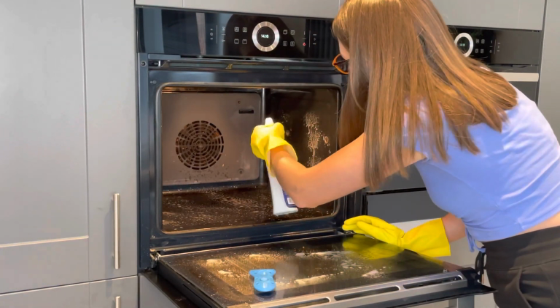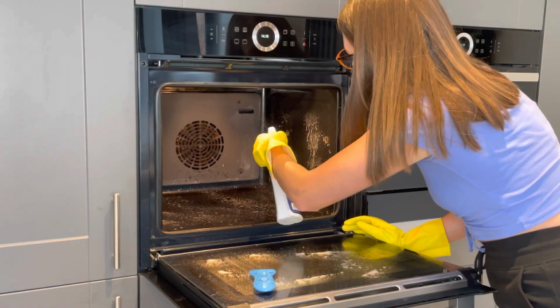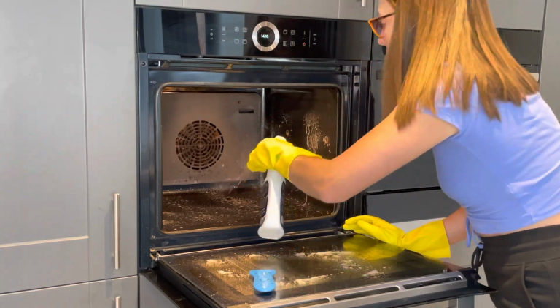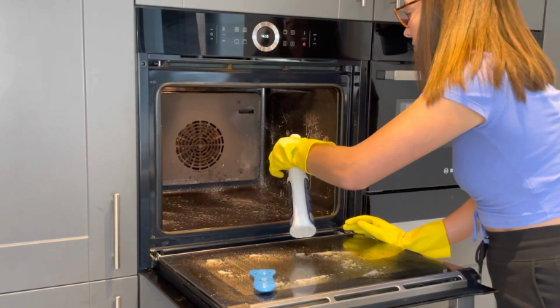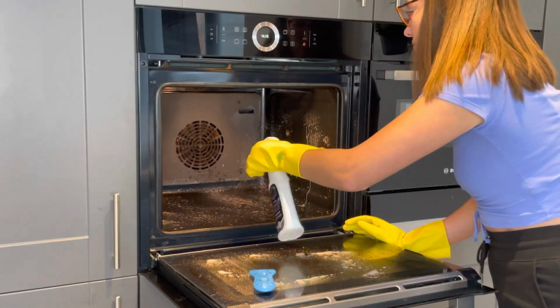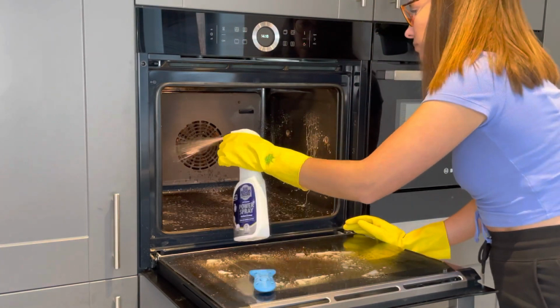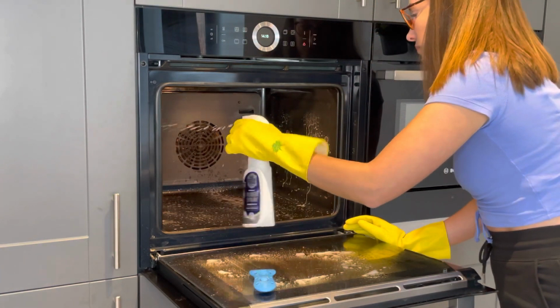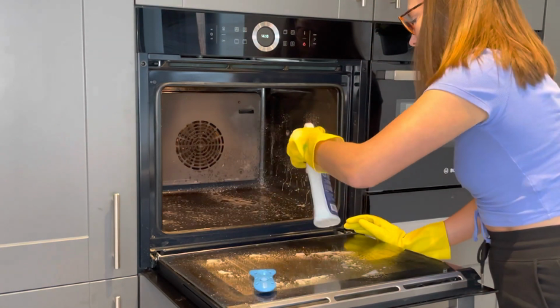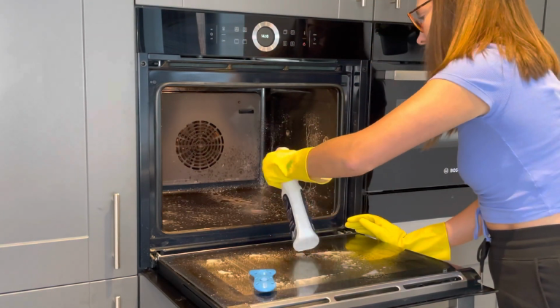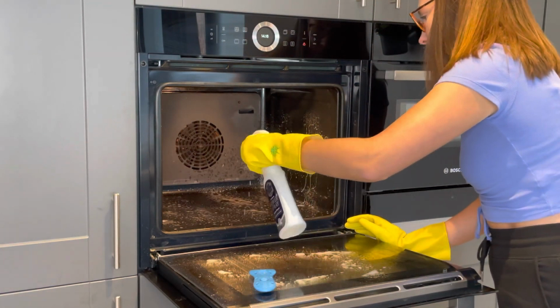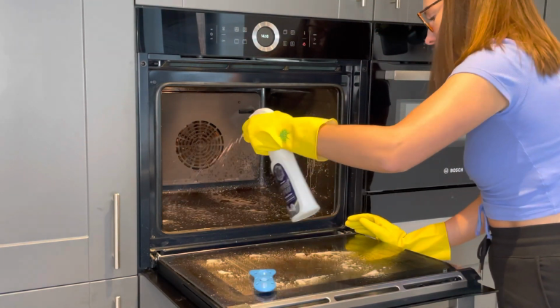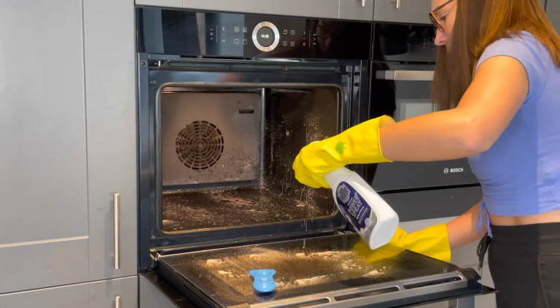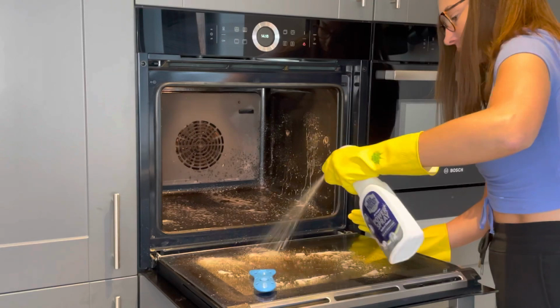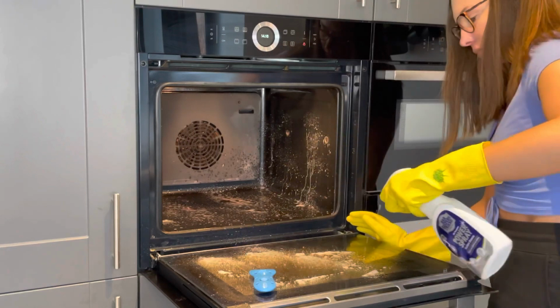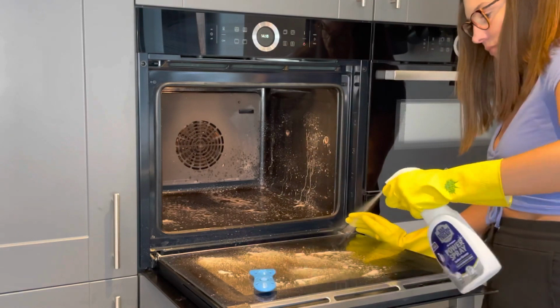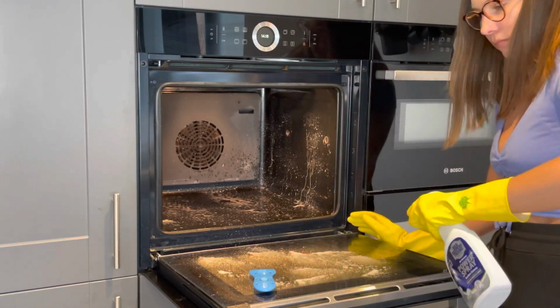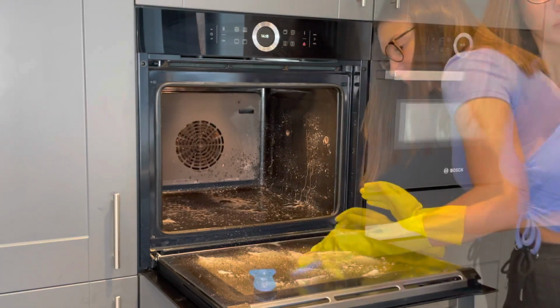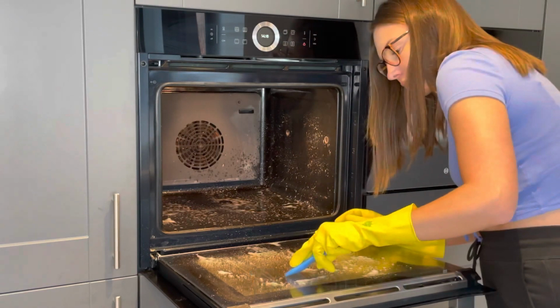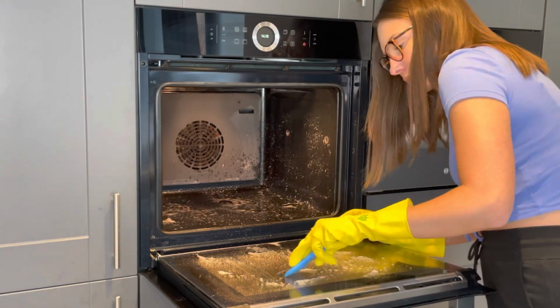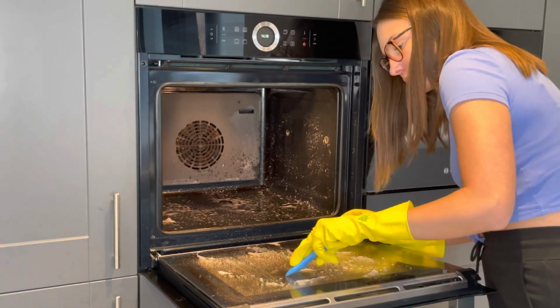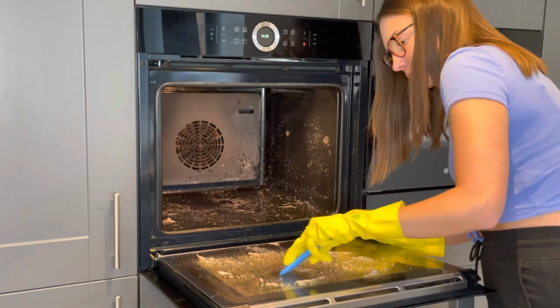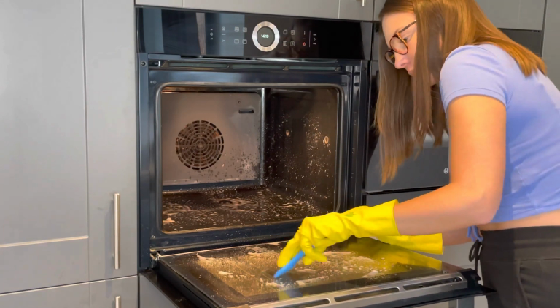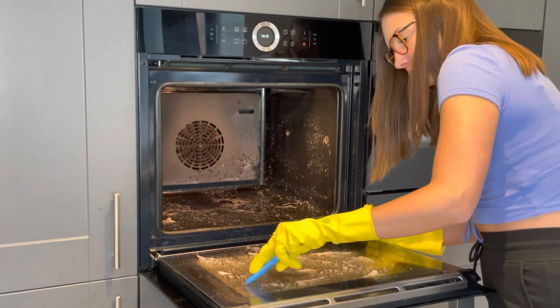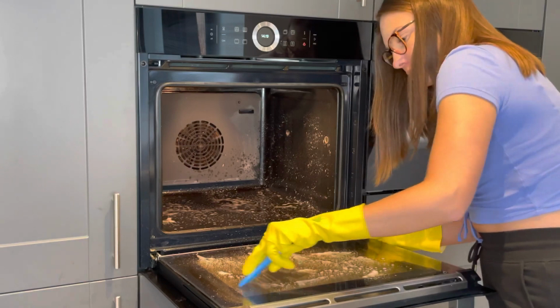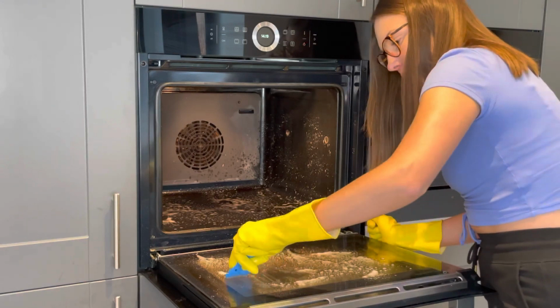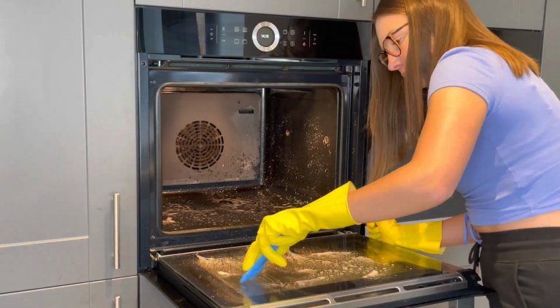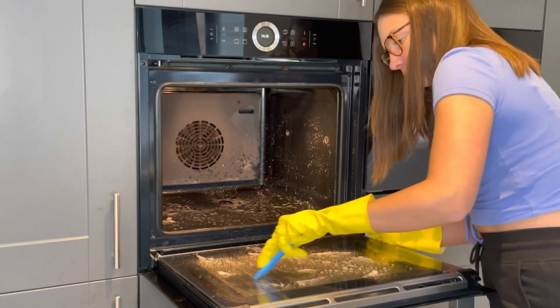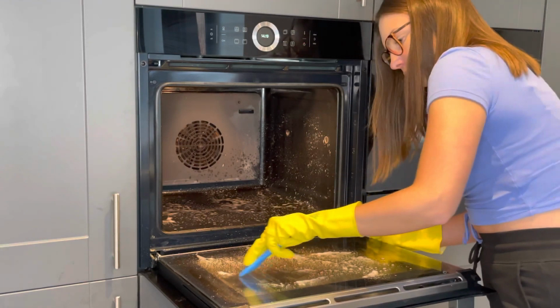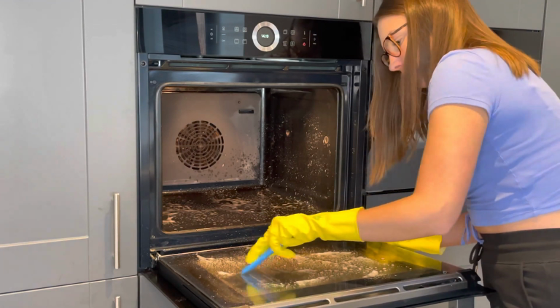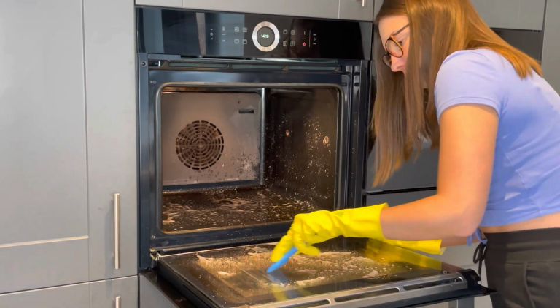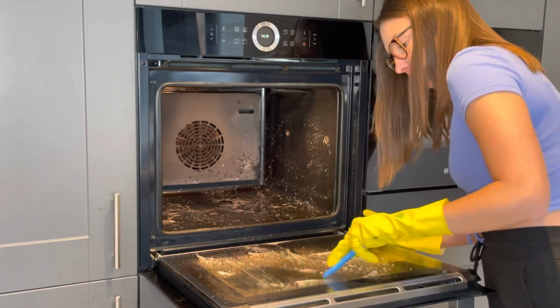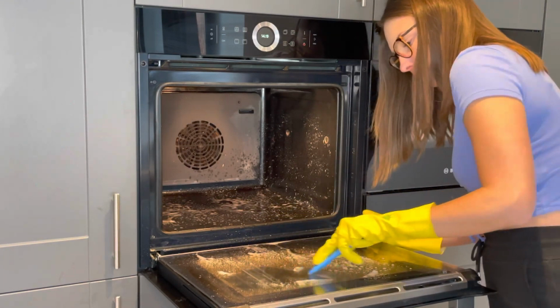I did also use a metal scourer just to see the comparison, but the Minky hob scraper is definitely recommended. I think I got mine from Amazon so I'll try to link it down below. The stains just came off like a dream and it looked a million times better — I would definitely recommend it.